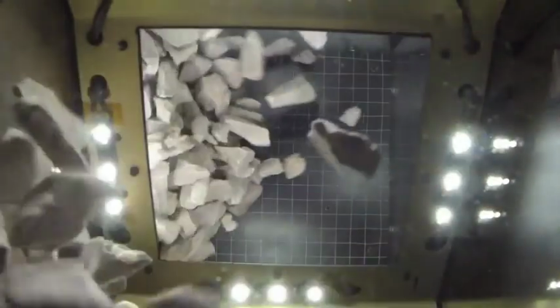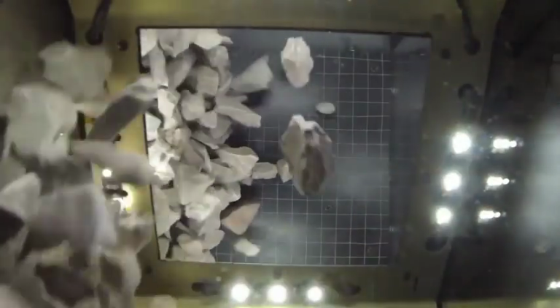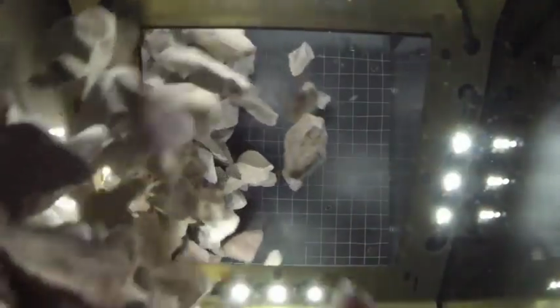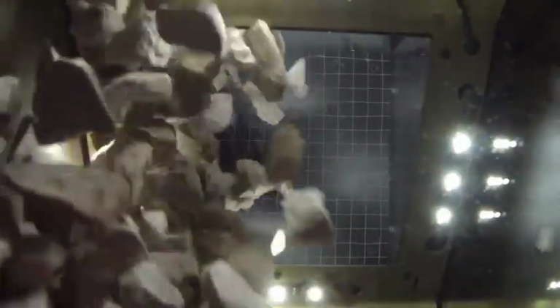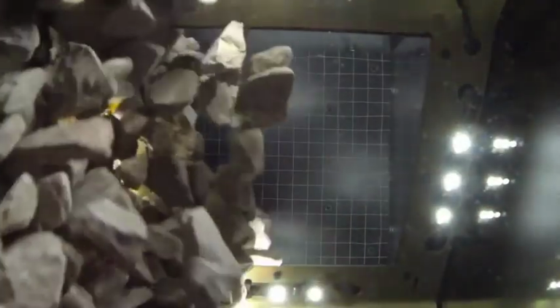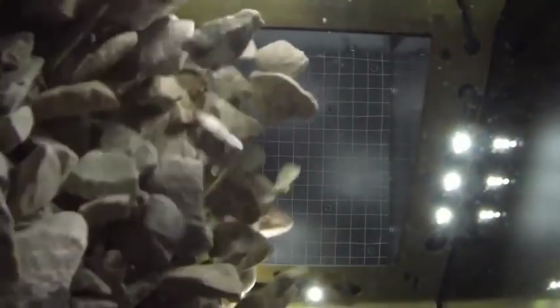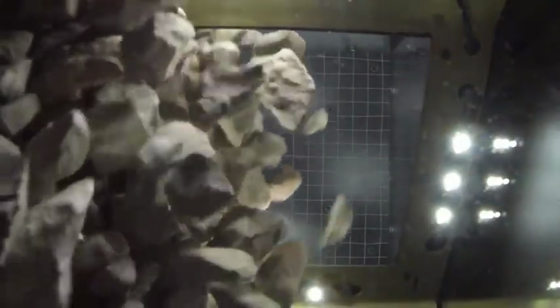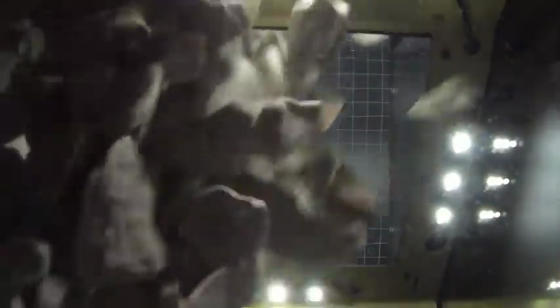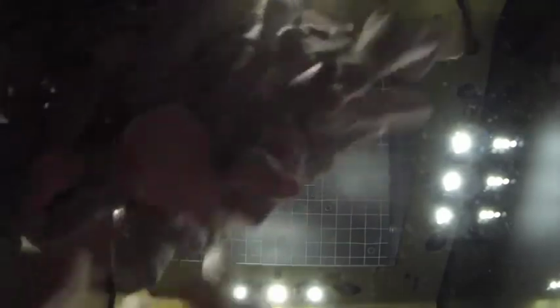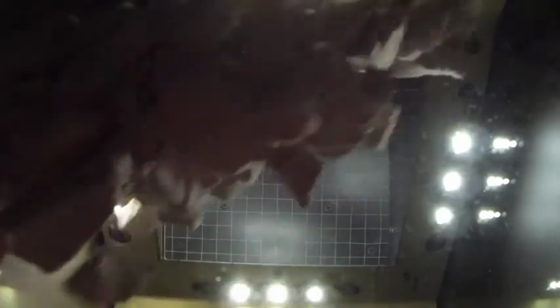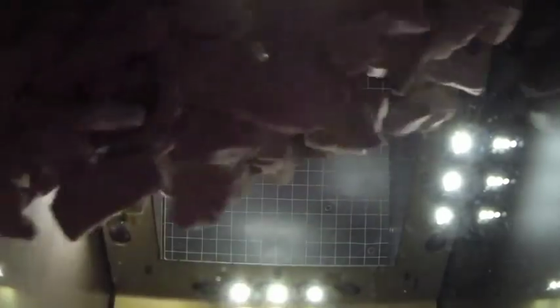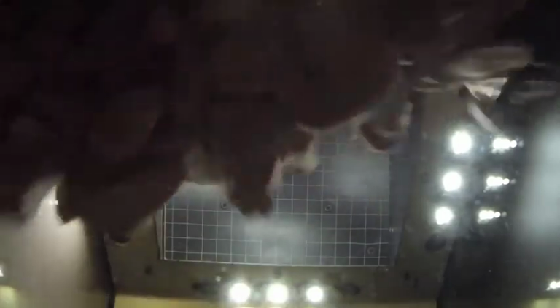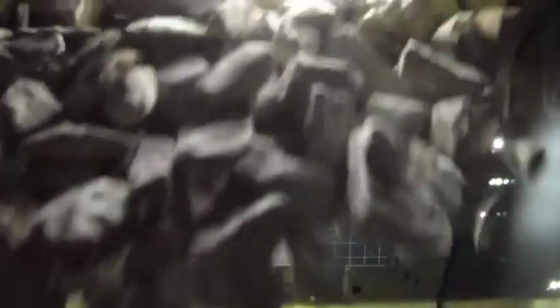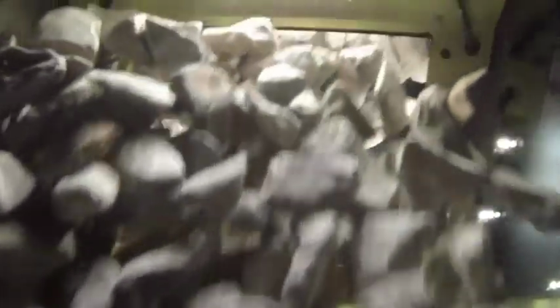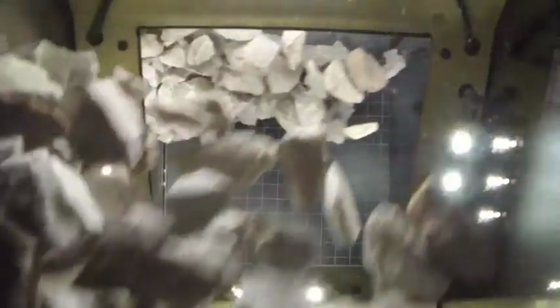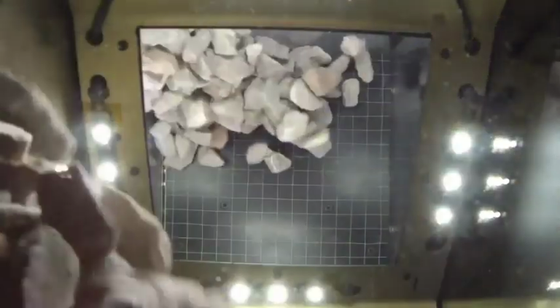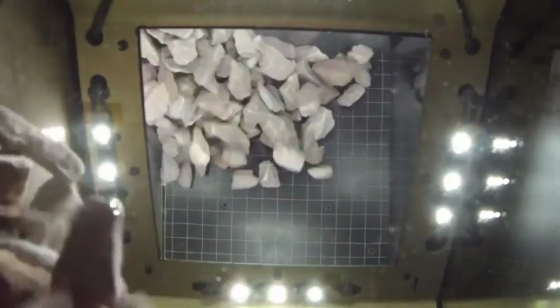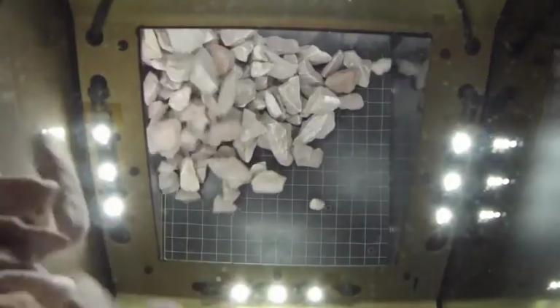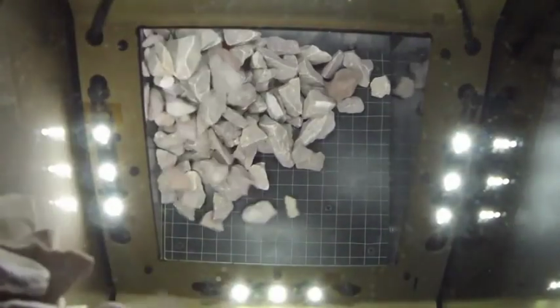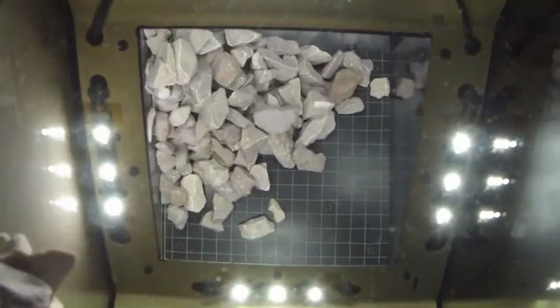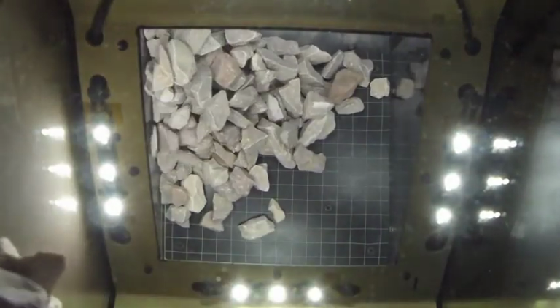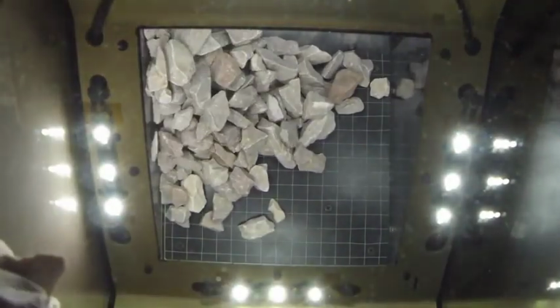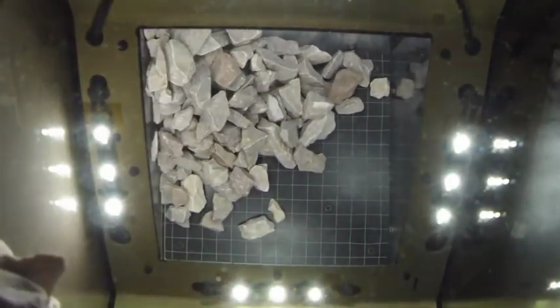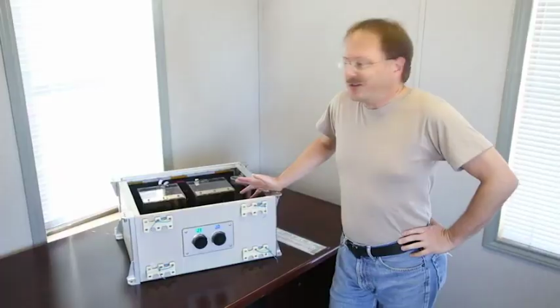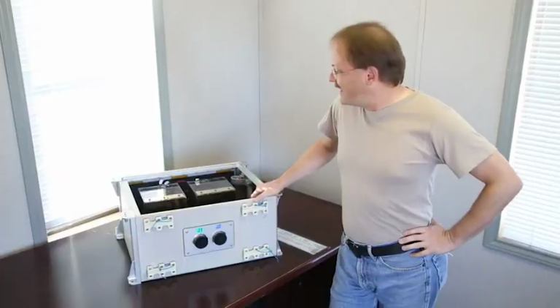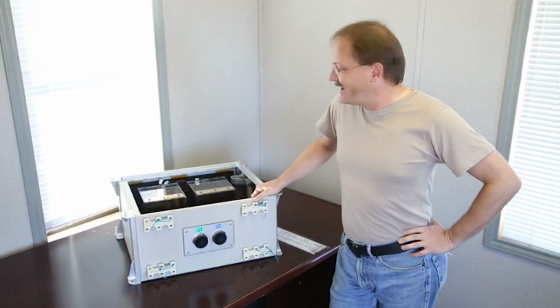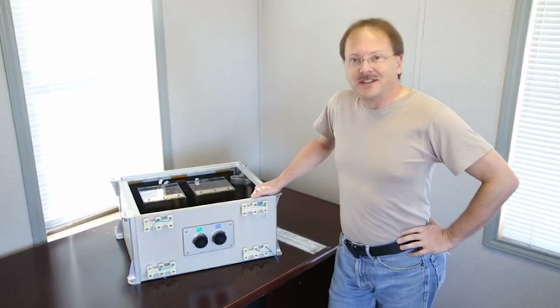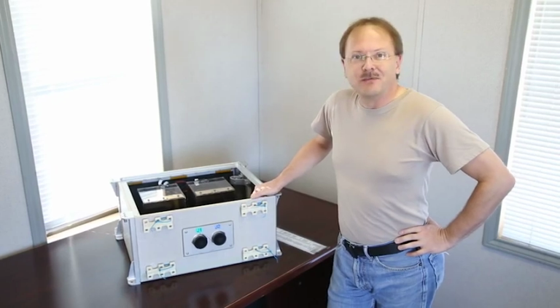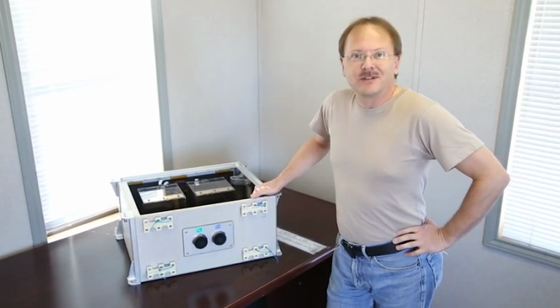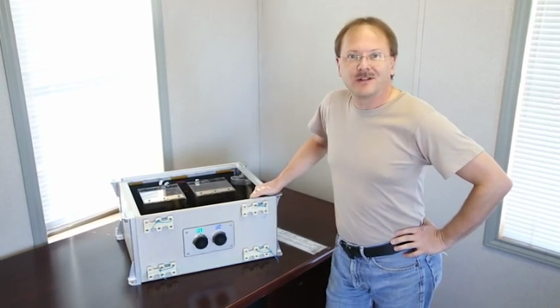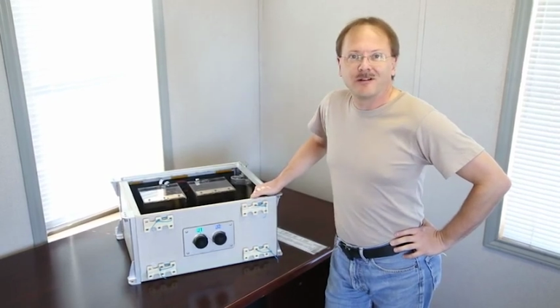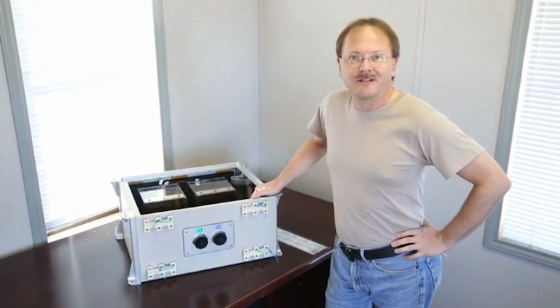New Shepard offers us a really interesting opportunity to get a few minutes of very clean microgravity on a suborbital spaceflight, and I can't wait to go fly and see what the results of our experiment are.